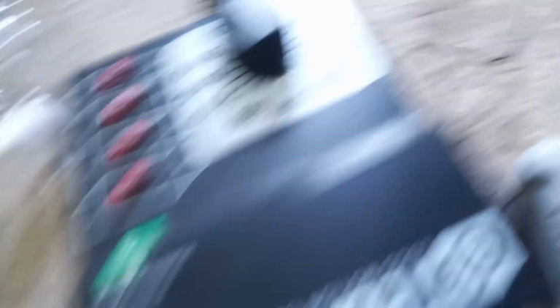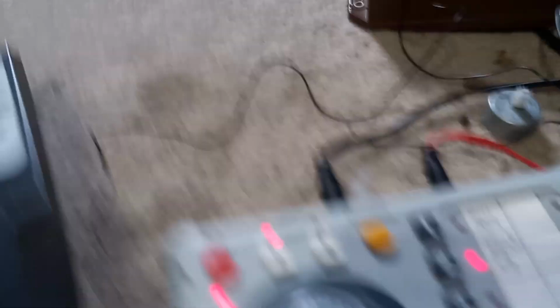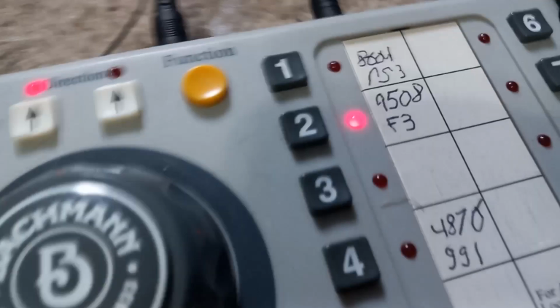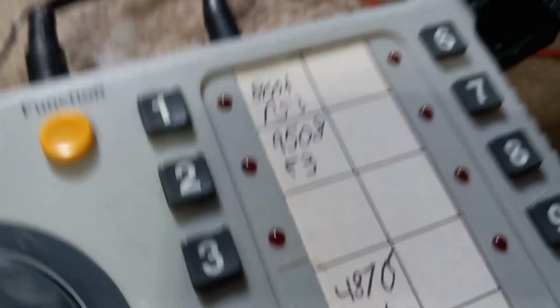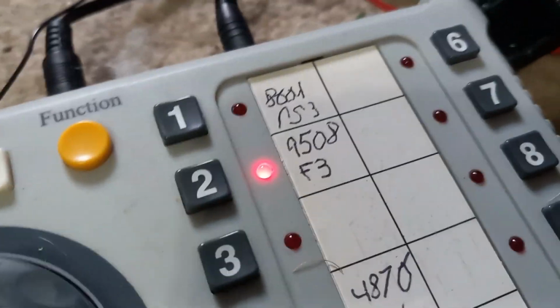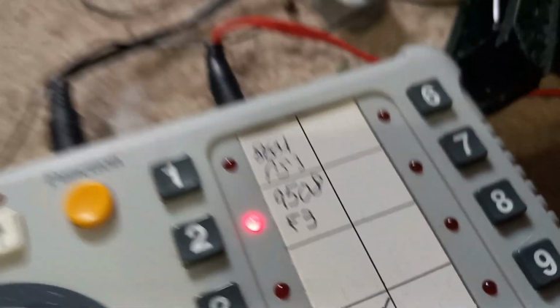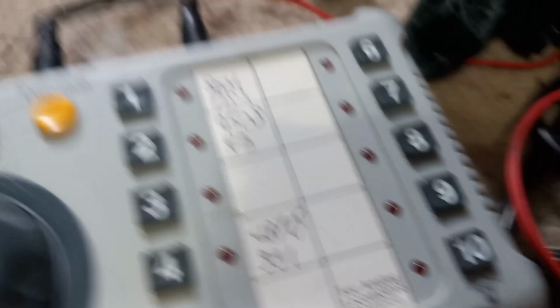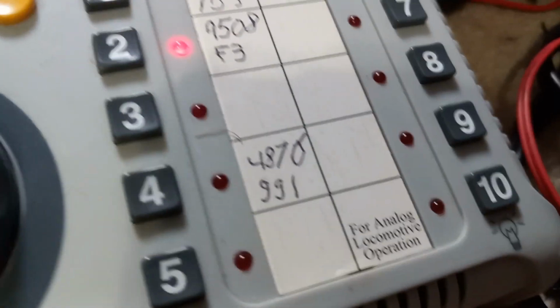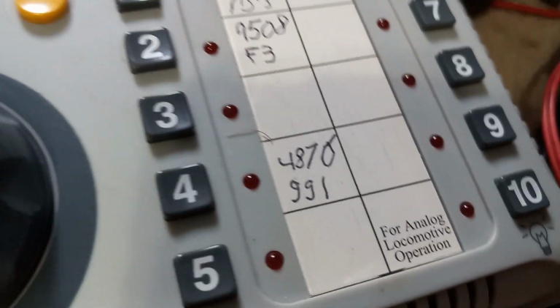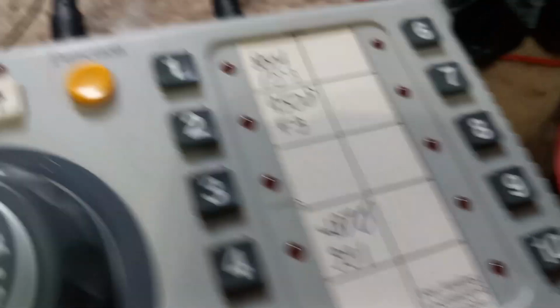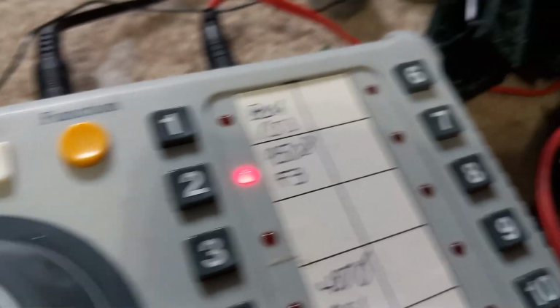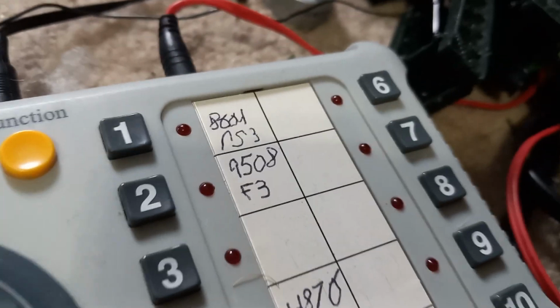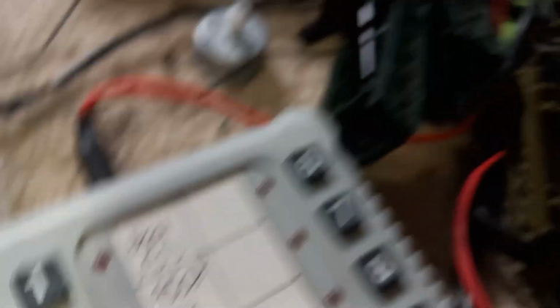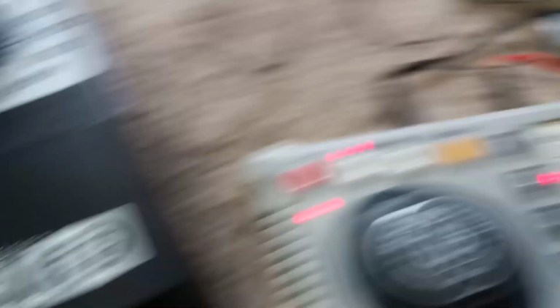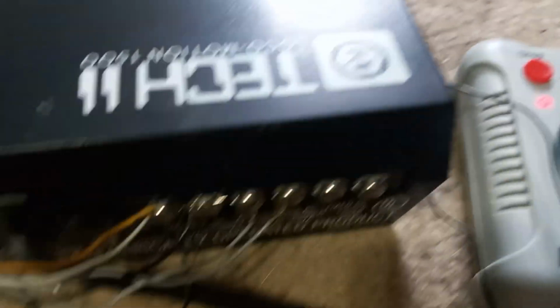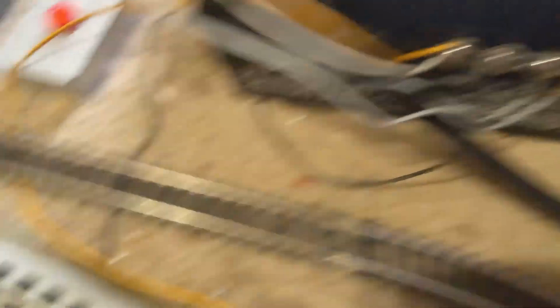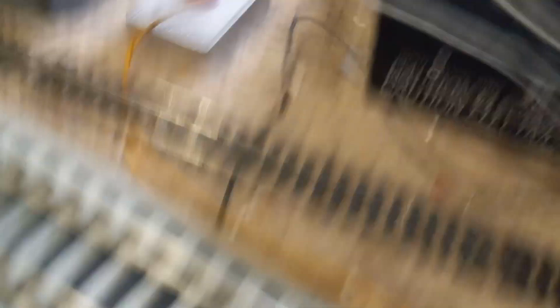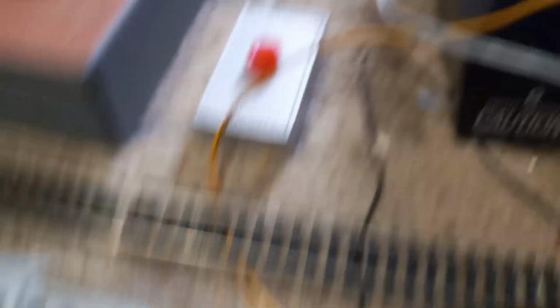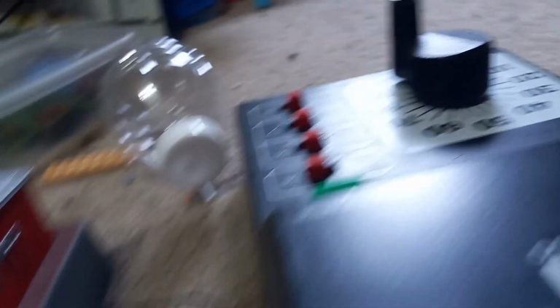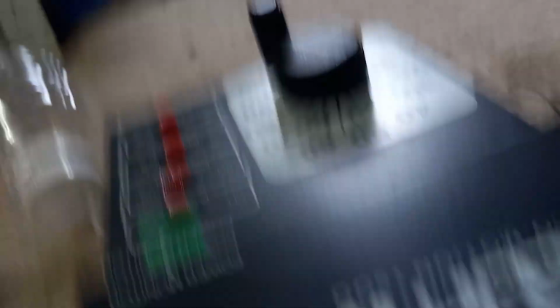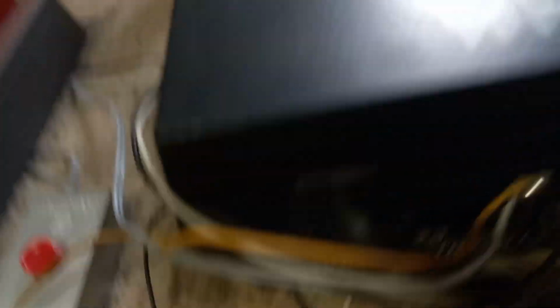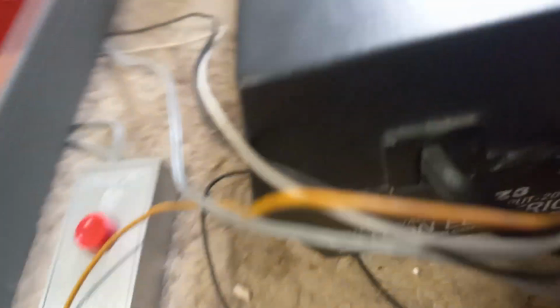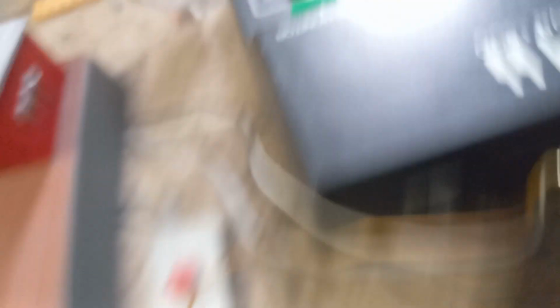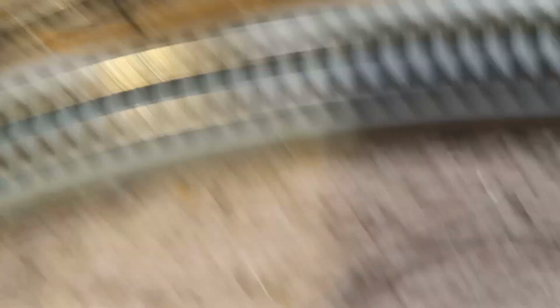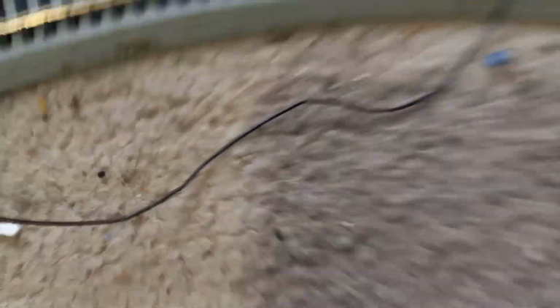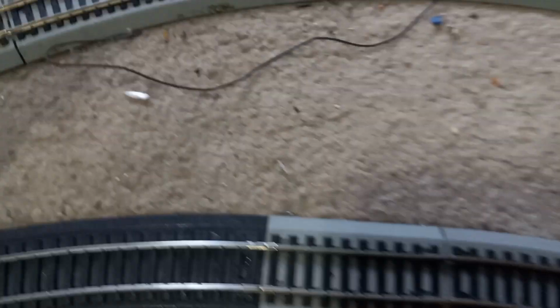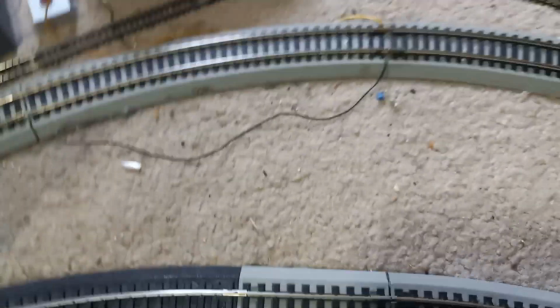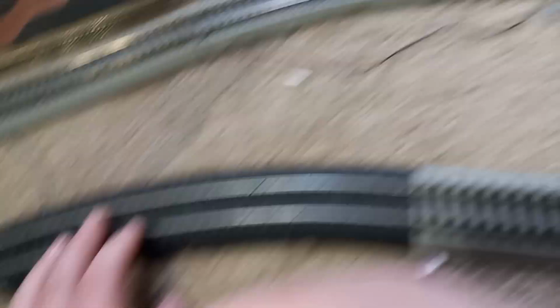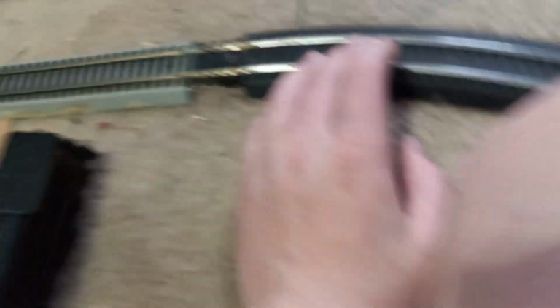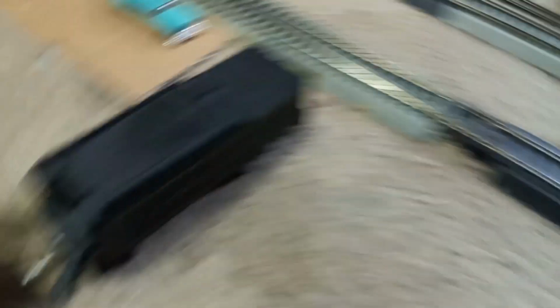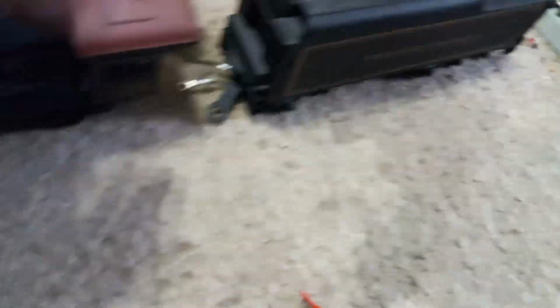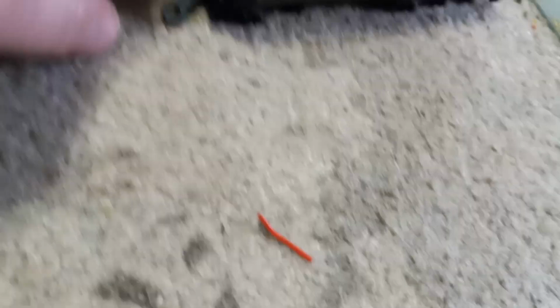I finally got stuff written down on here — don't mind the horrible handwriting. Also, my K4 broke, which is gonna be annoying to fix.